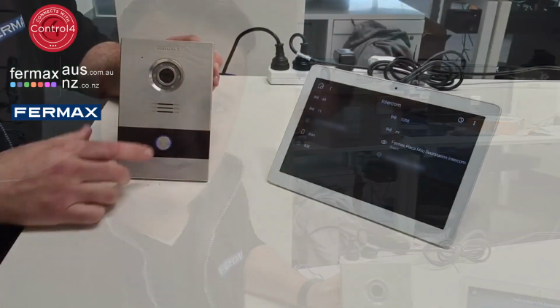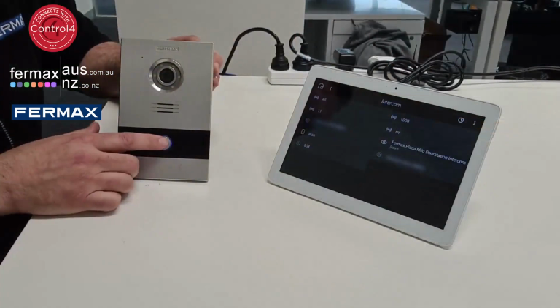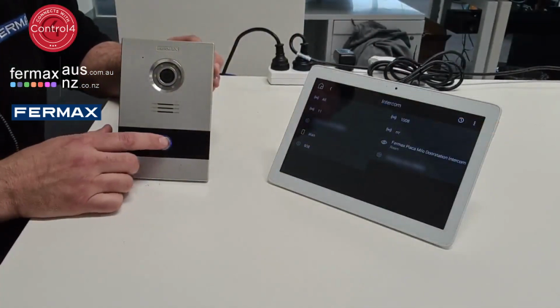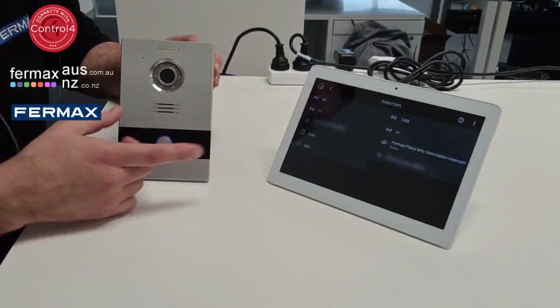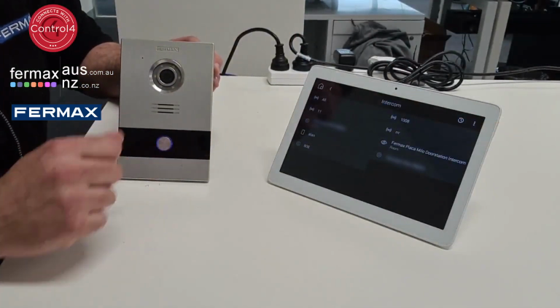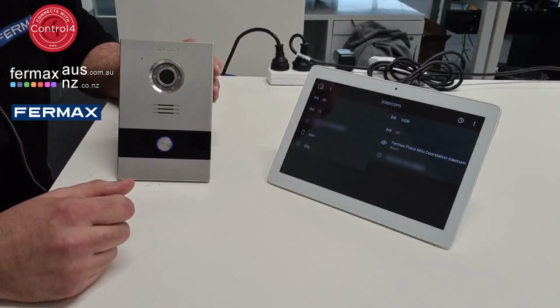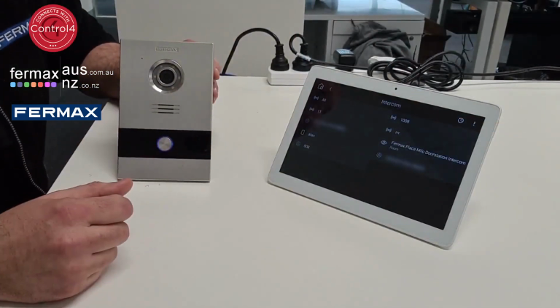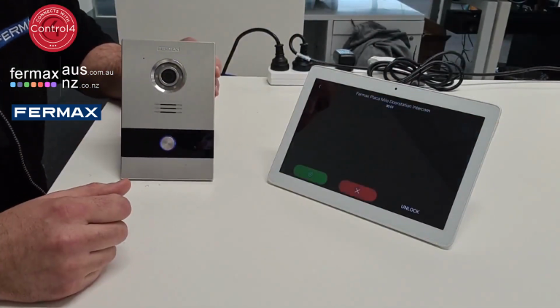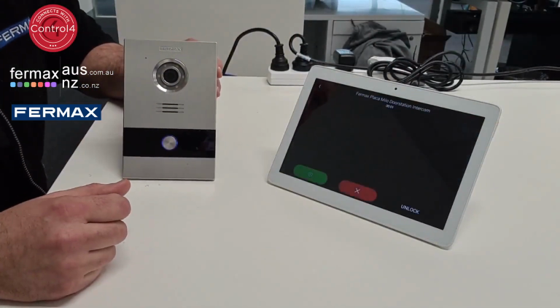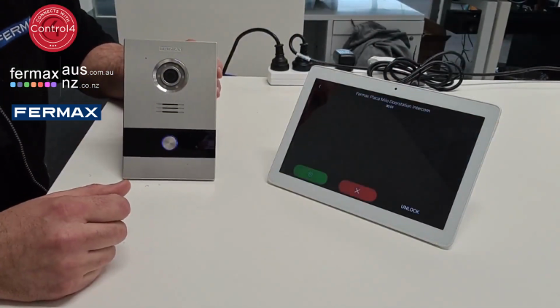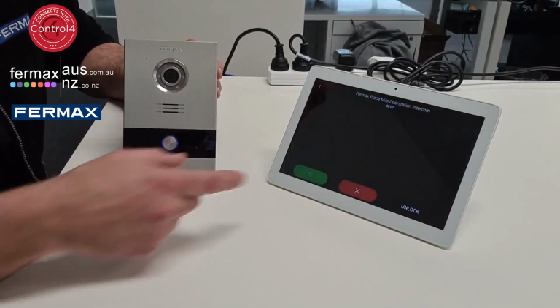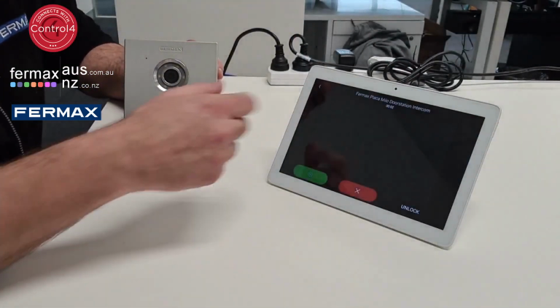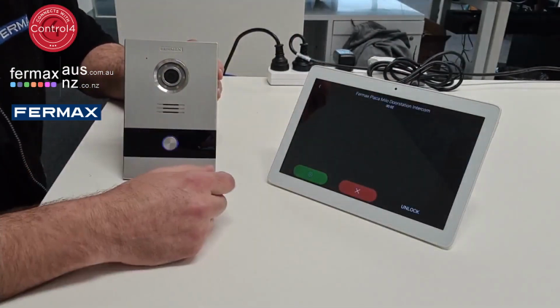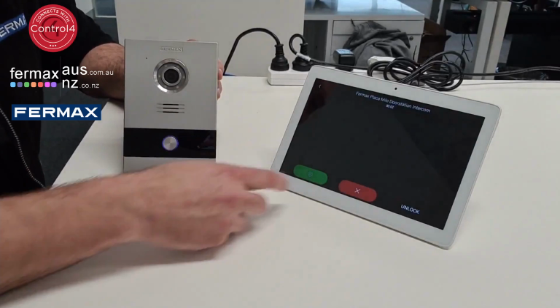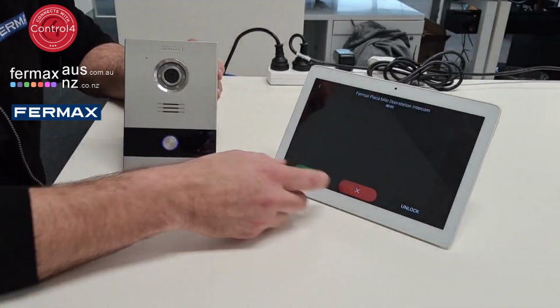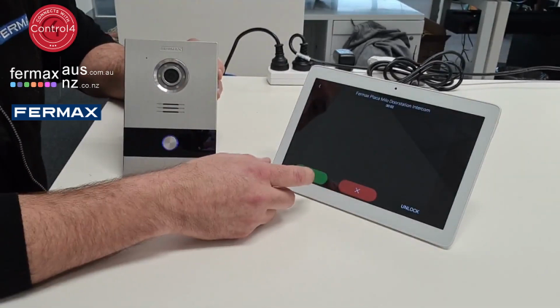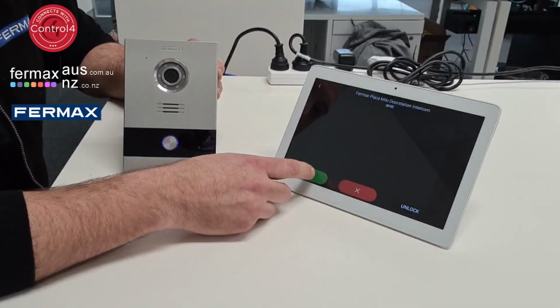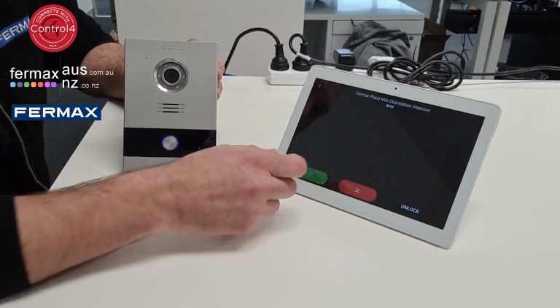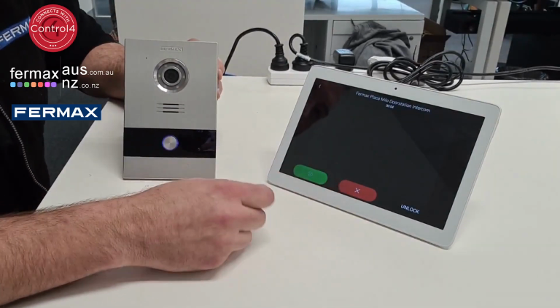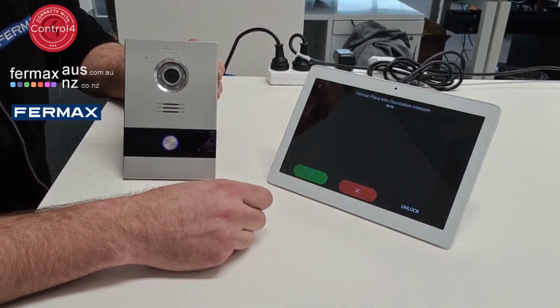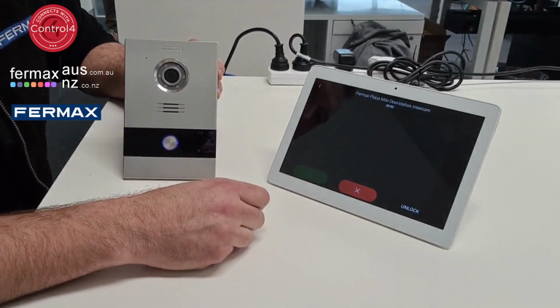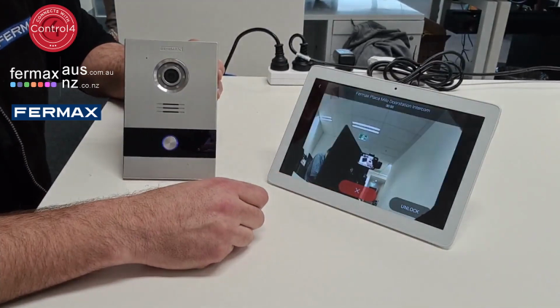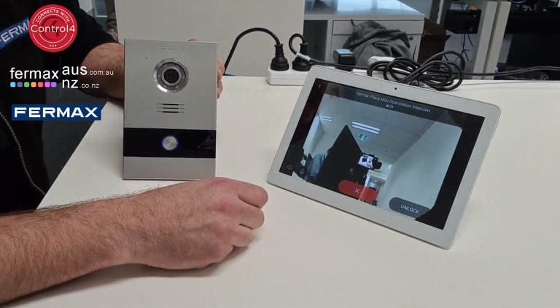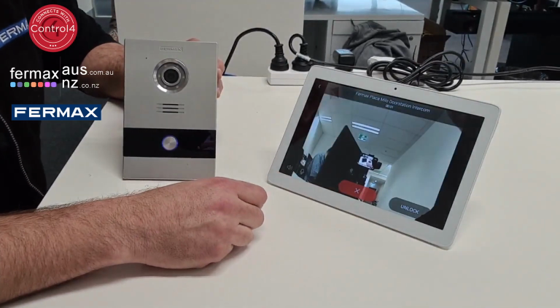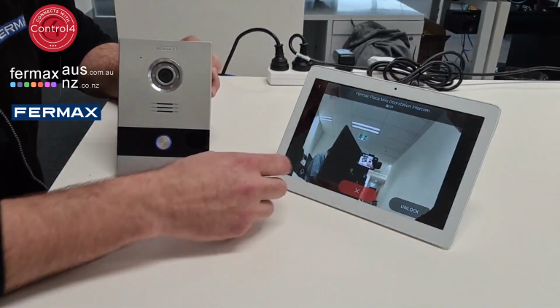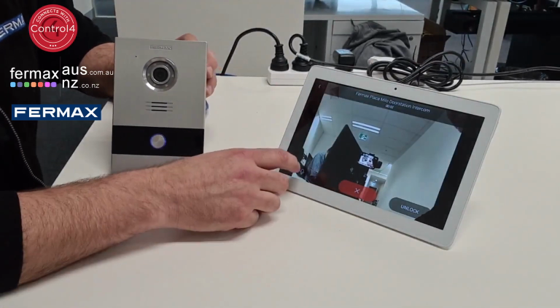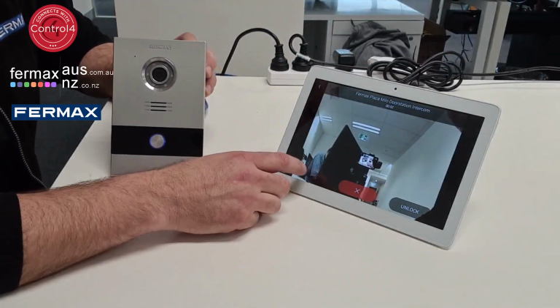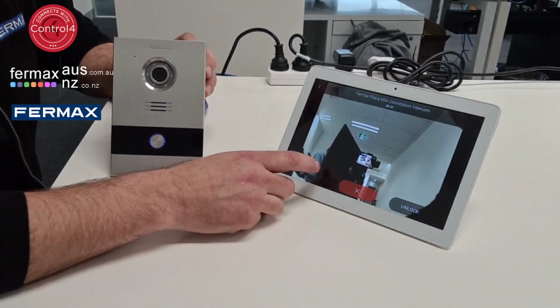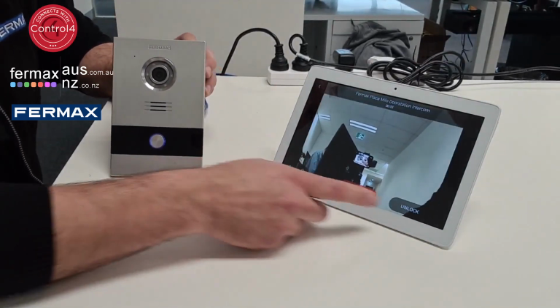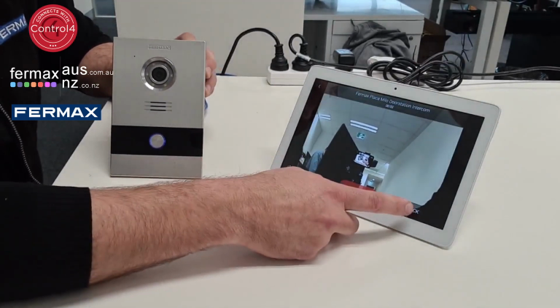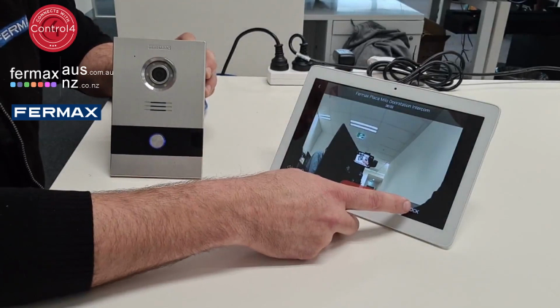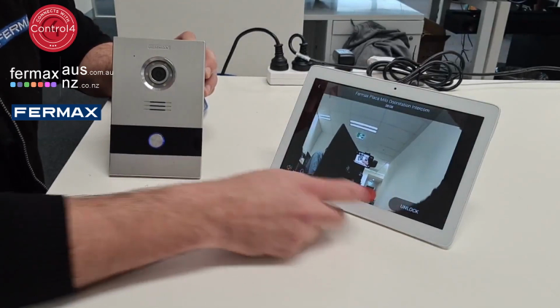So let's make the call. The call's through to the intercom, you can answer. And also unlock.